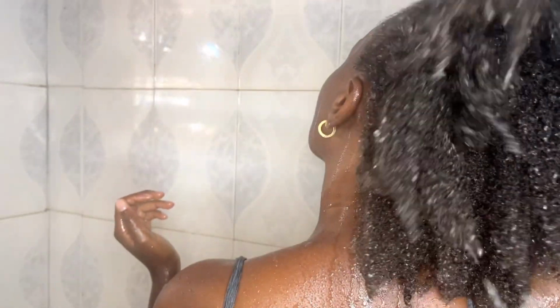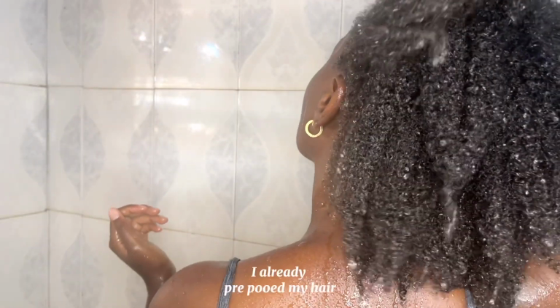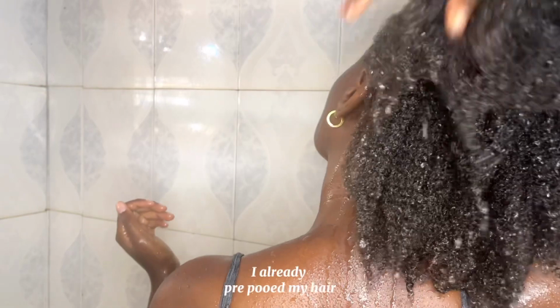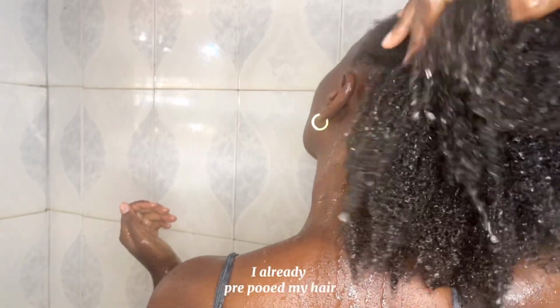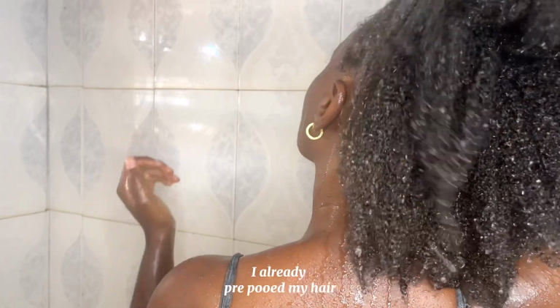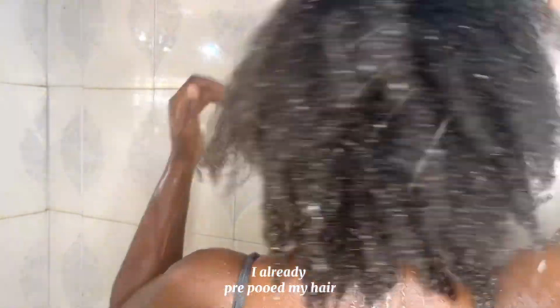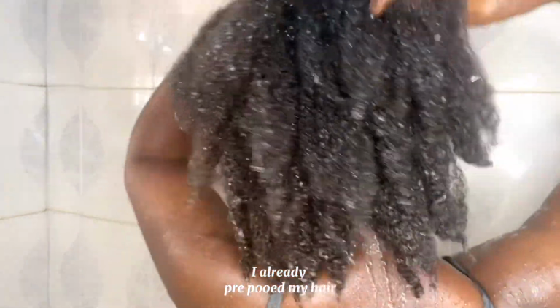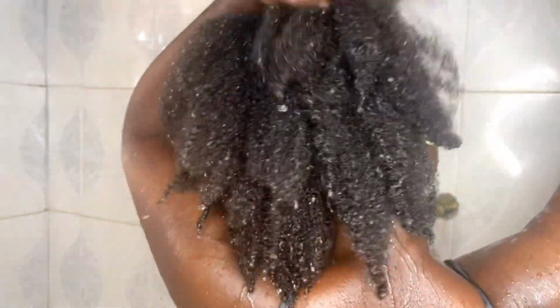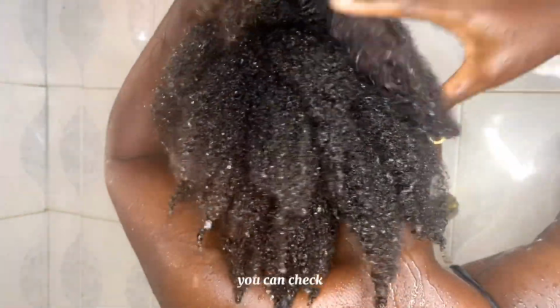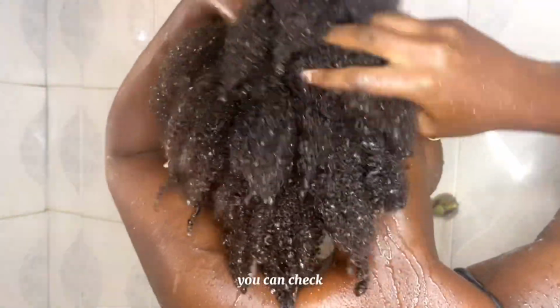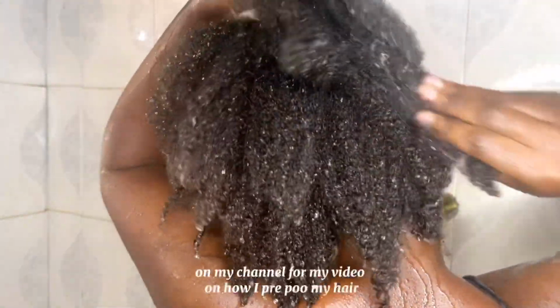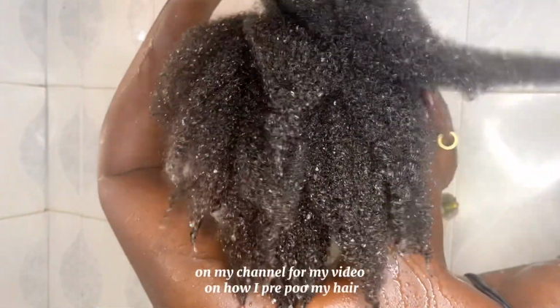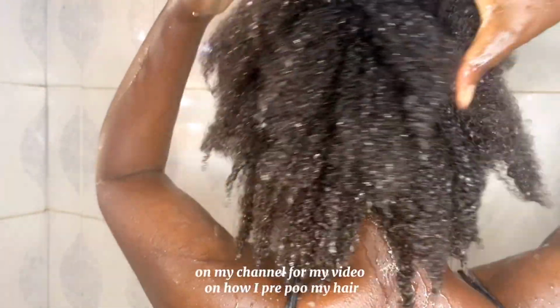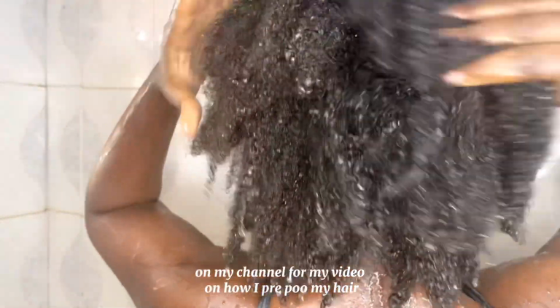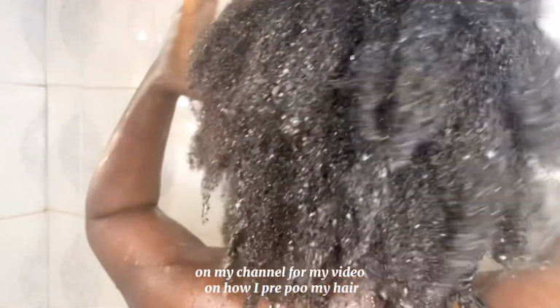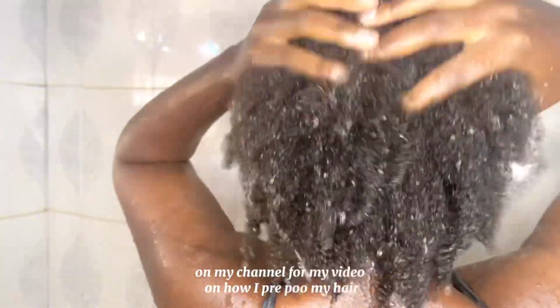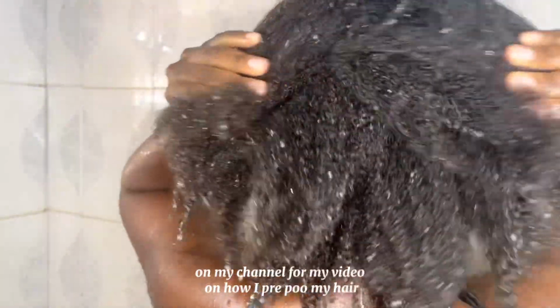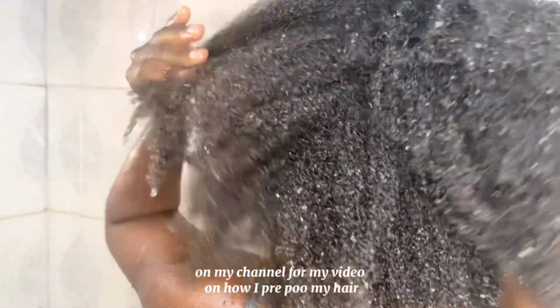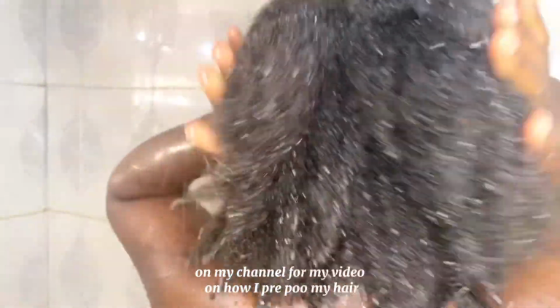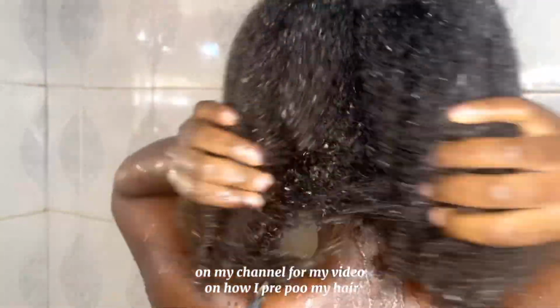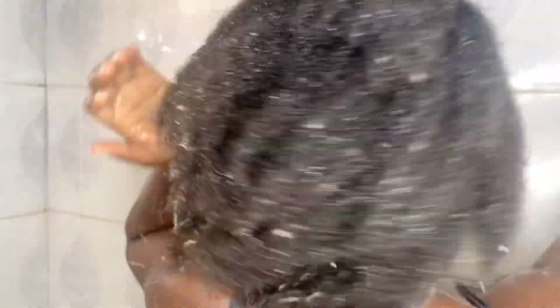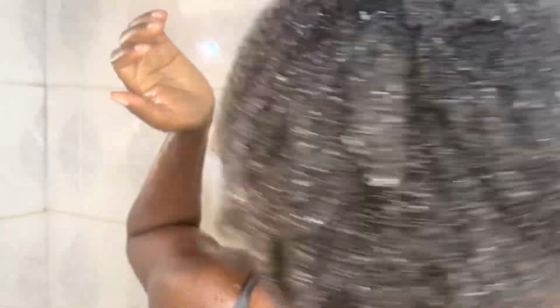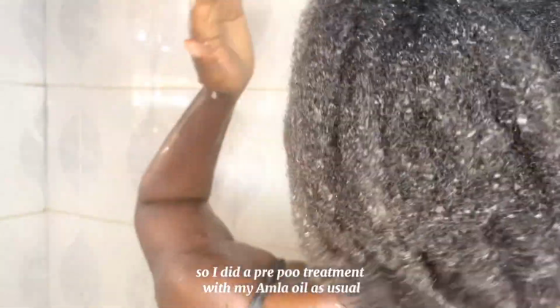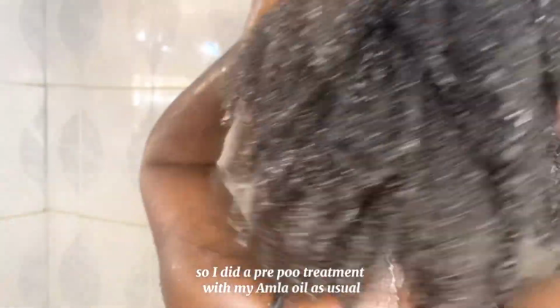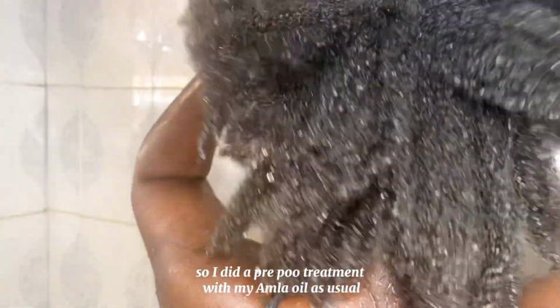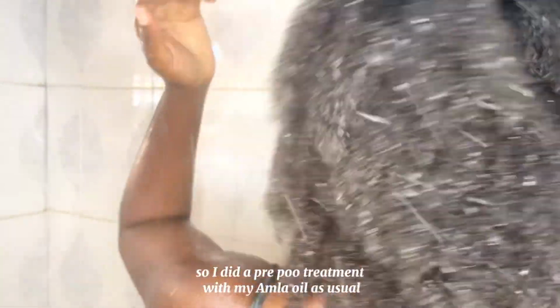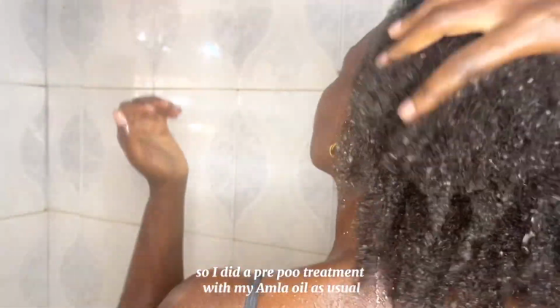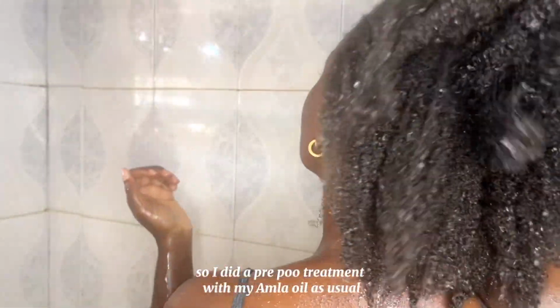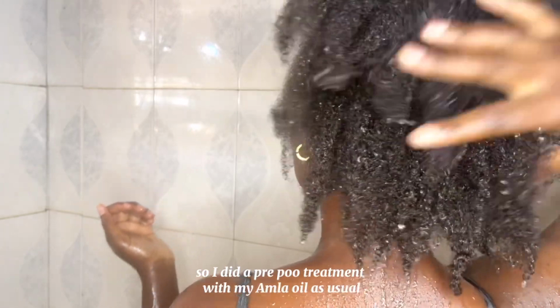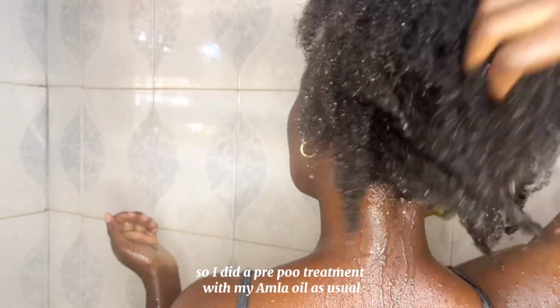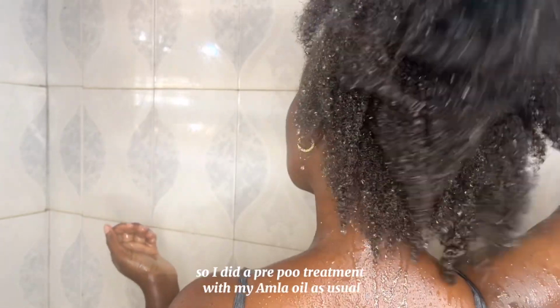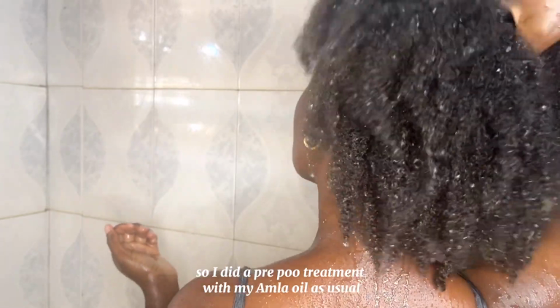I already pre-pooed my hair. You can check my channel for my video on how I pre-poo my hair. I did a pre-poo treatment with my Amla oil as usual.